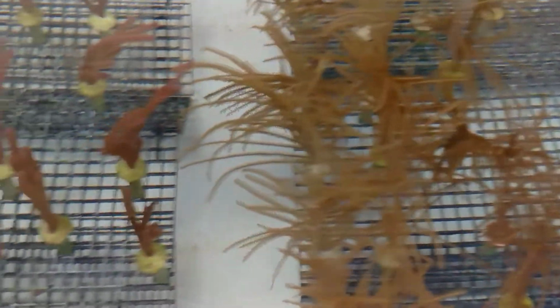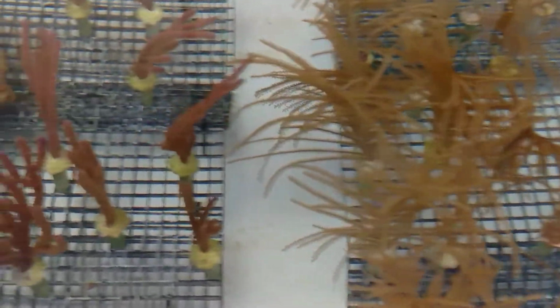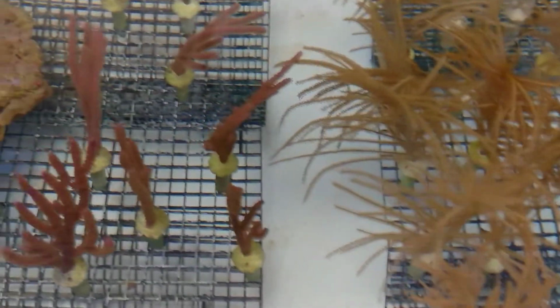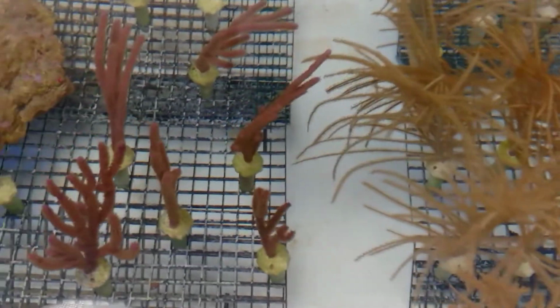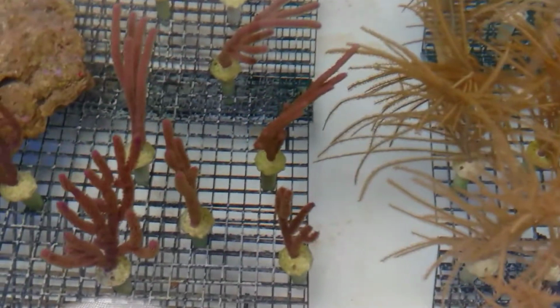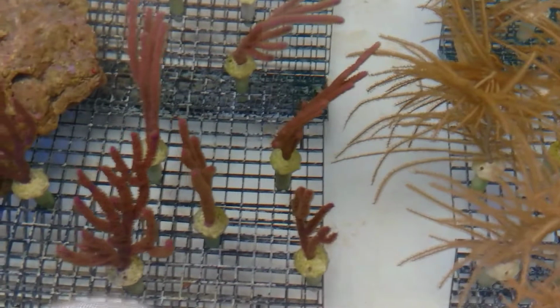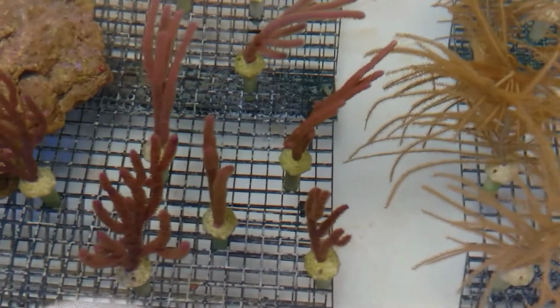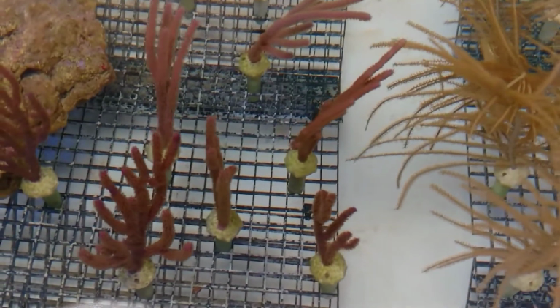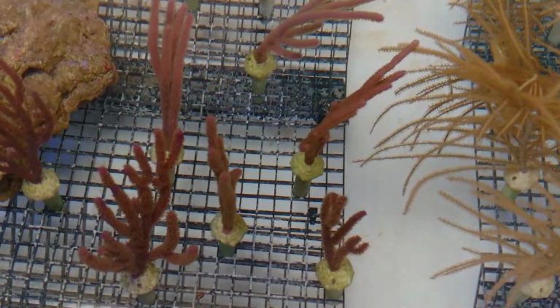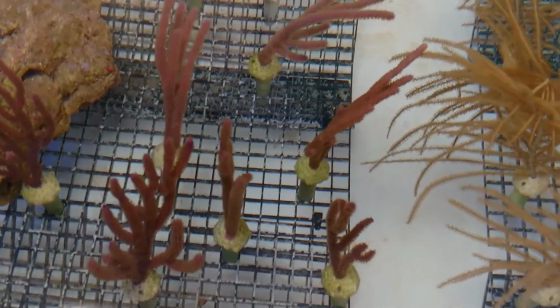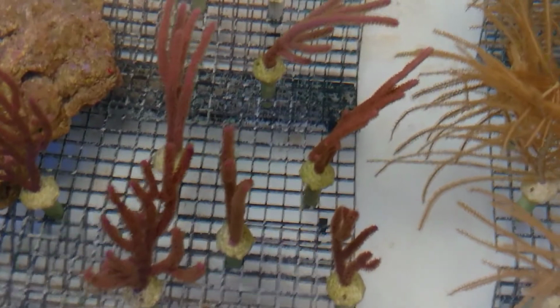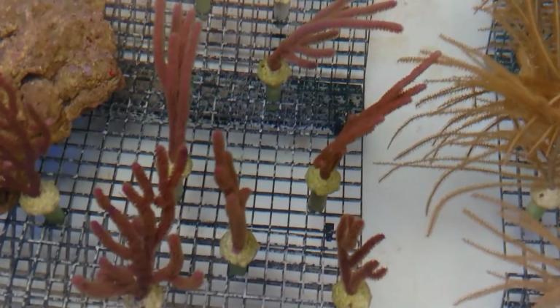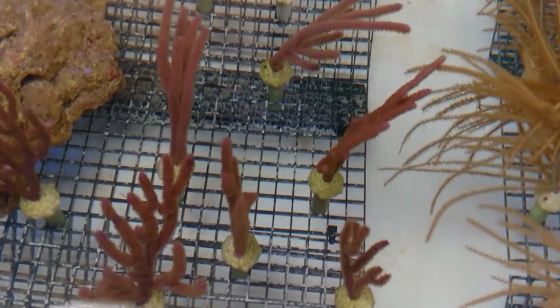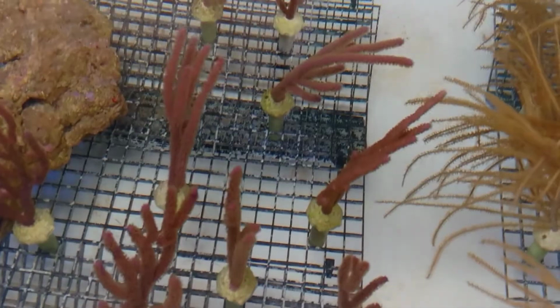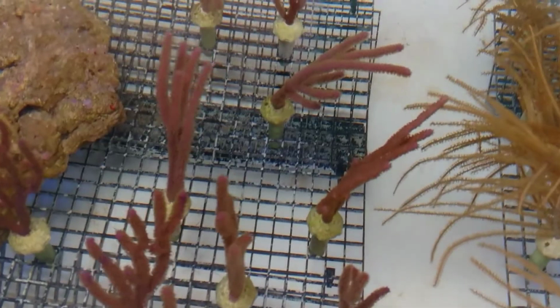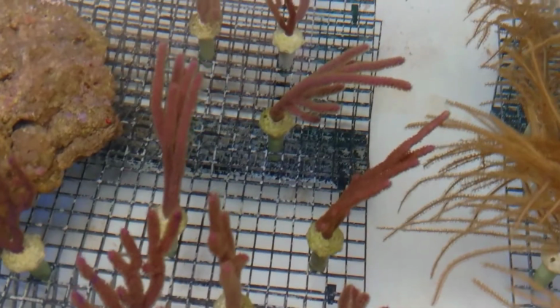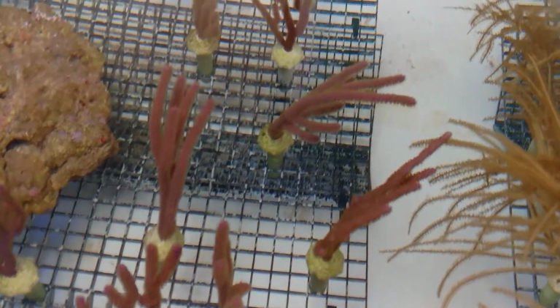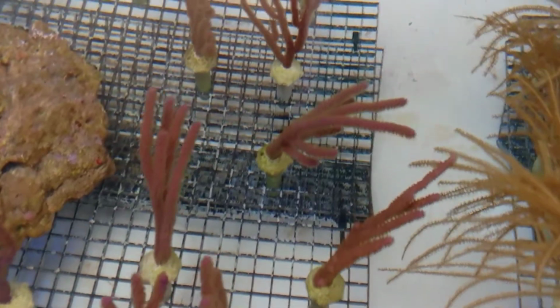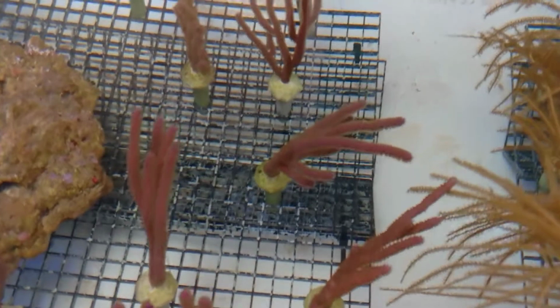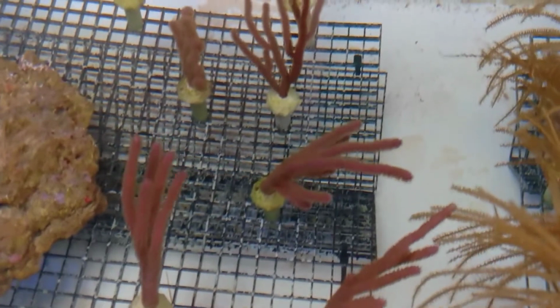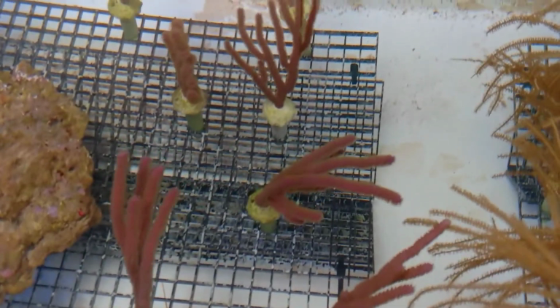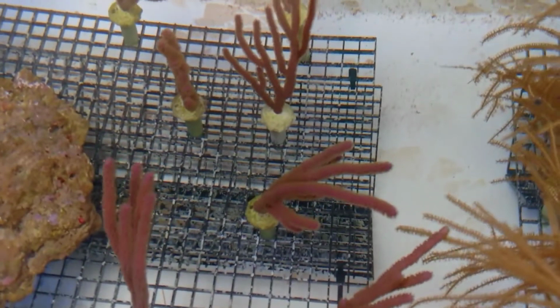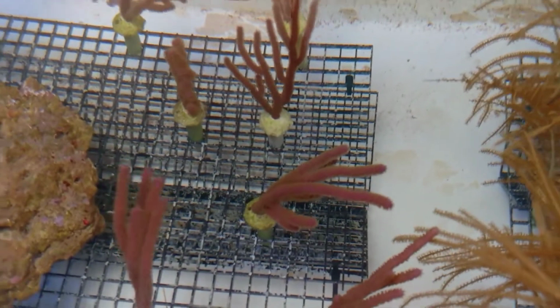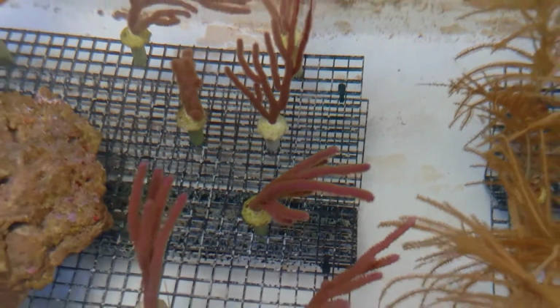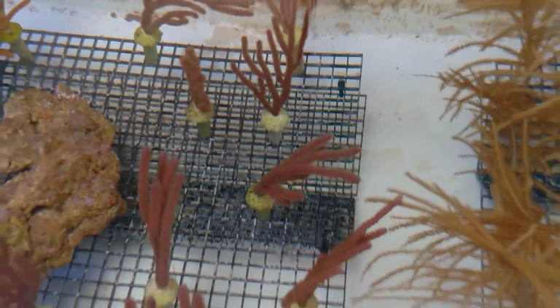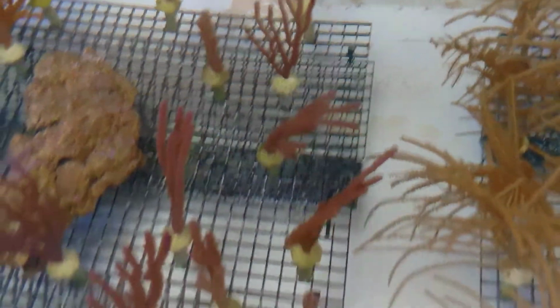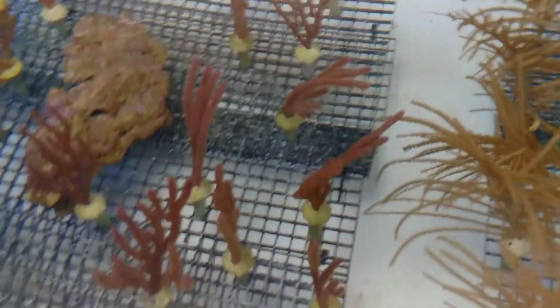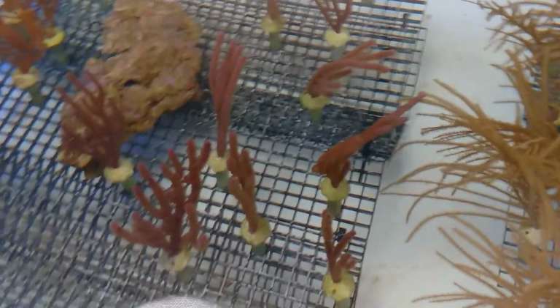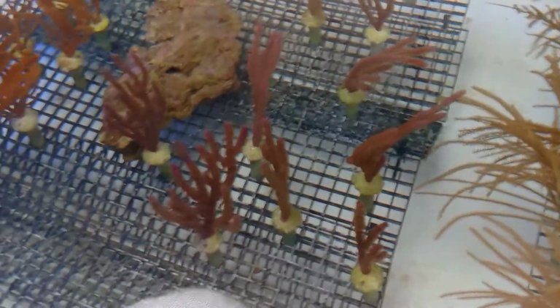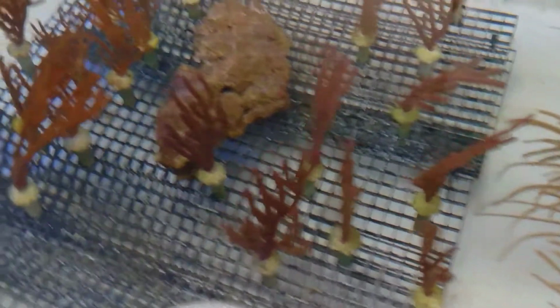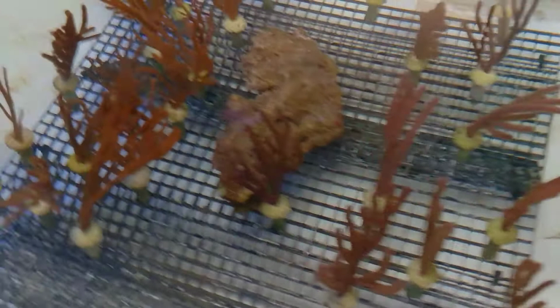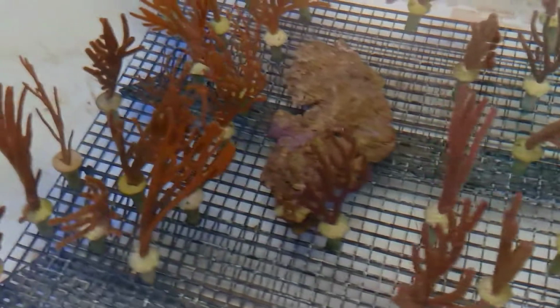These are the purple candelabras — a nice bright purple coloration with kind of a golden colored polyp on these. All equally as hardy; they're all very hardy. They do not need supplemental feeding.